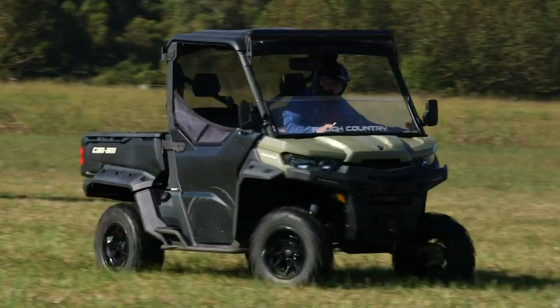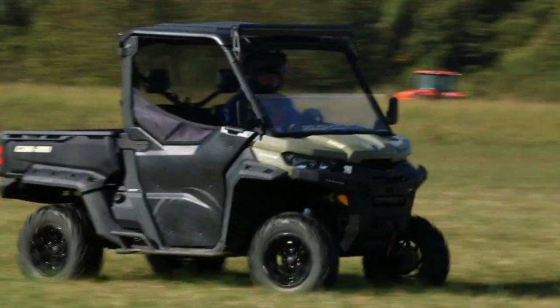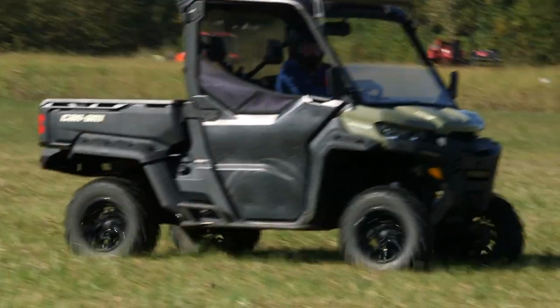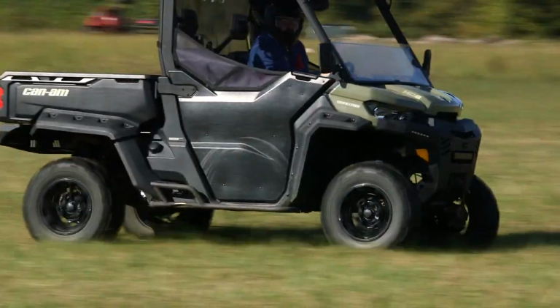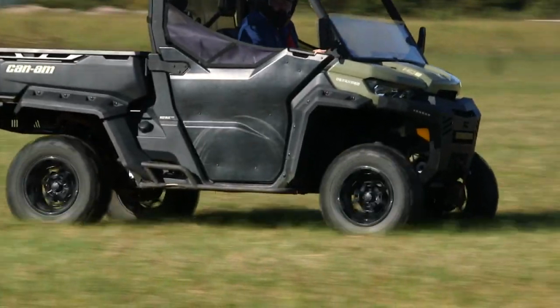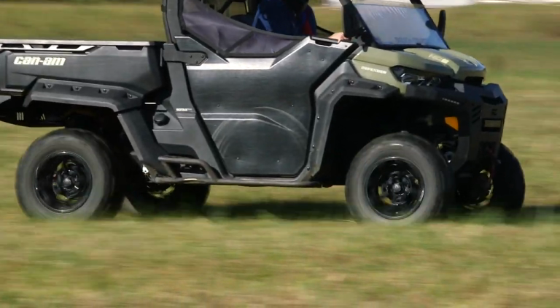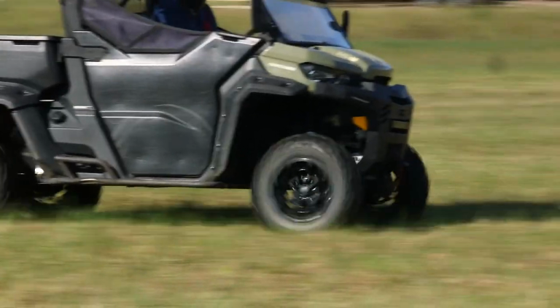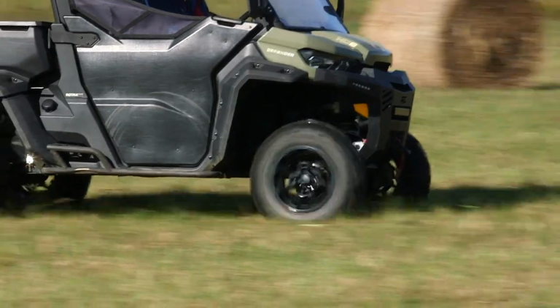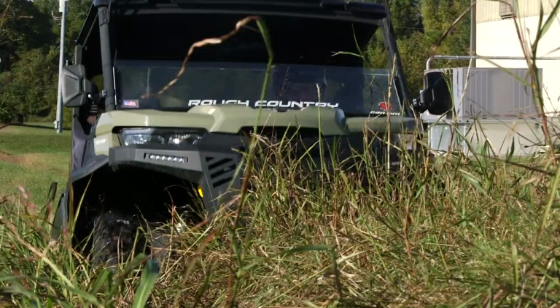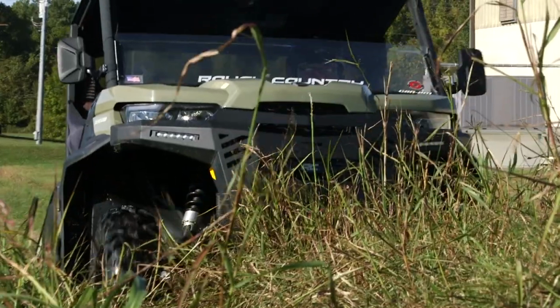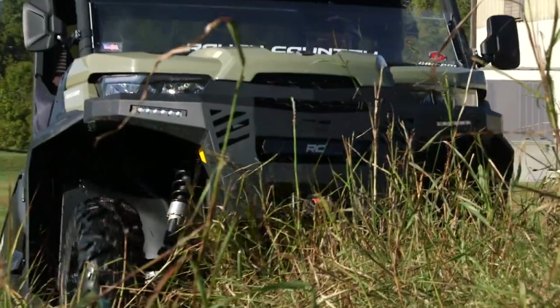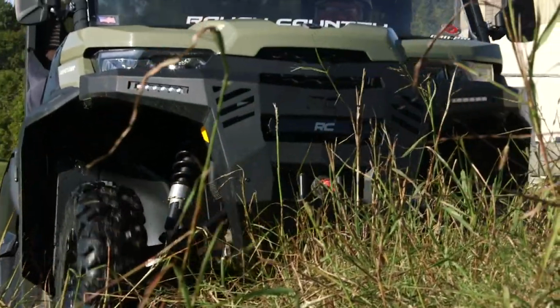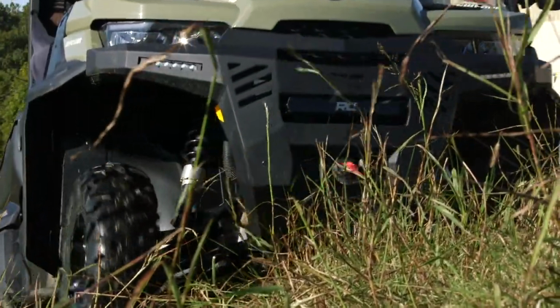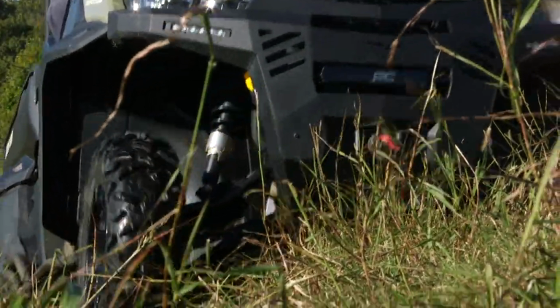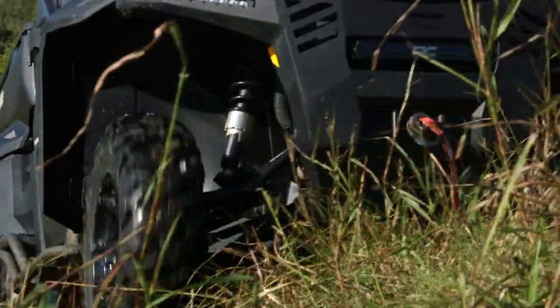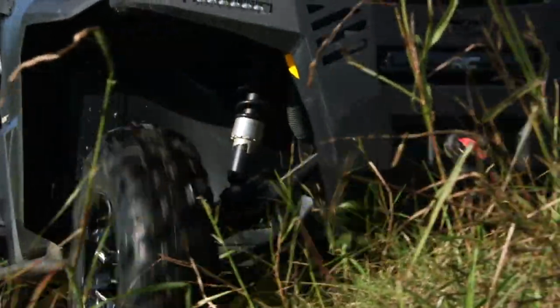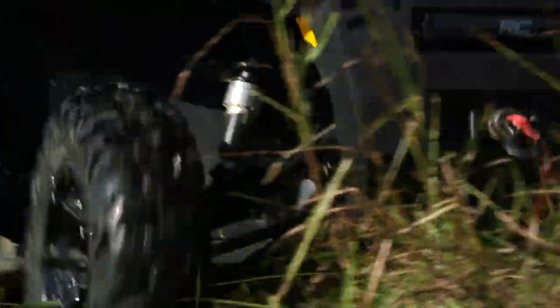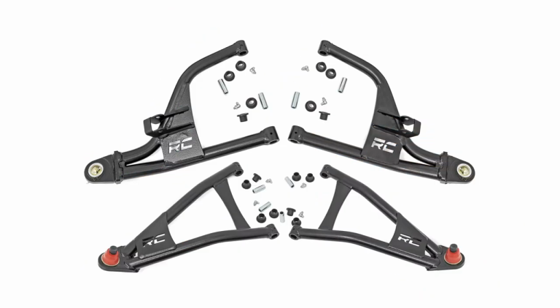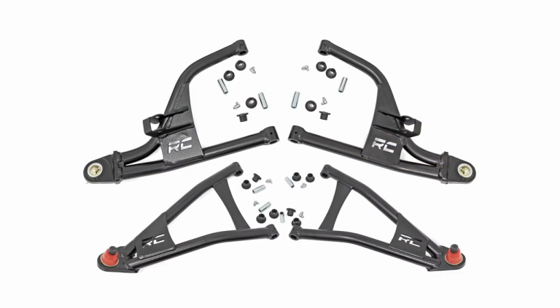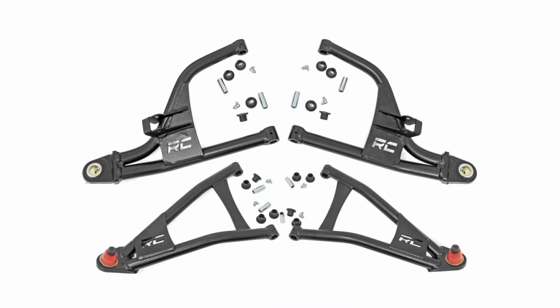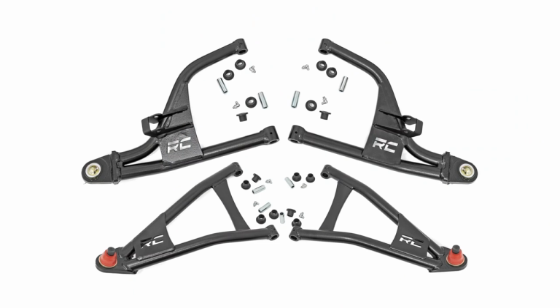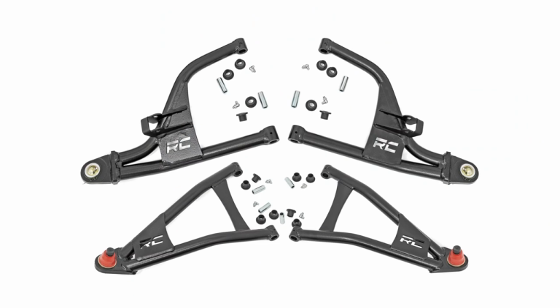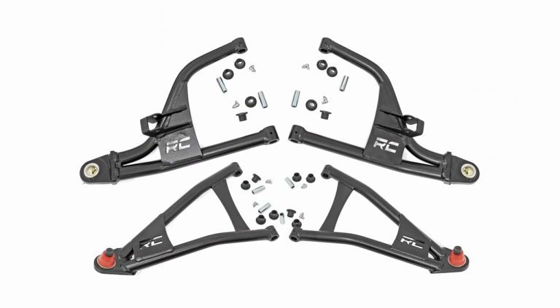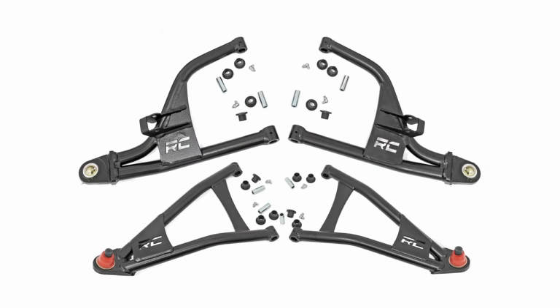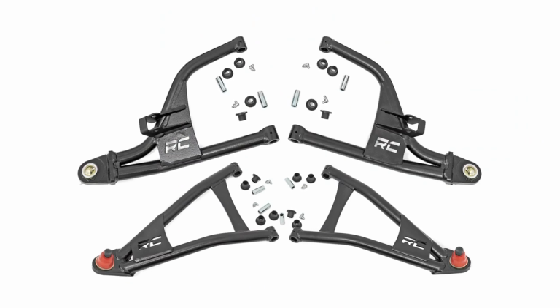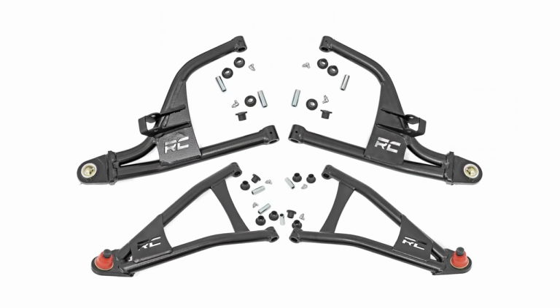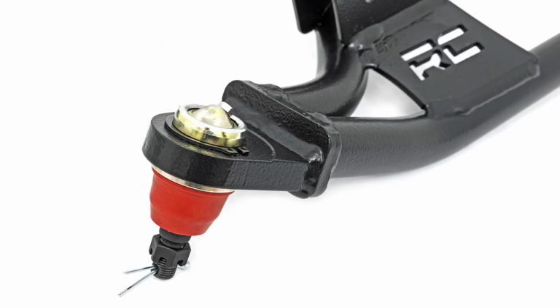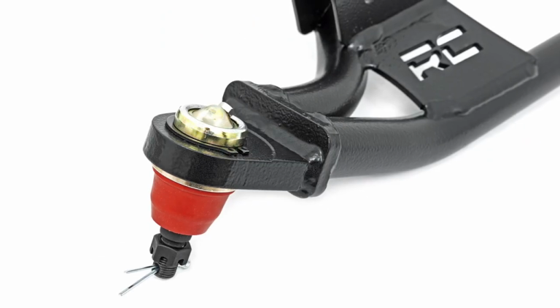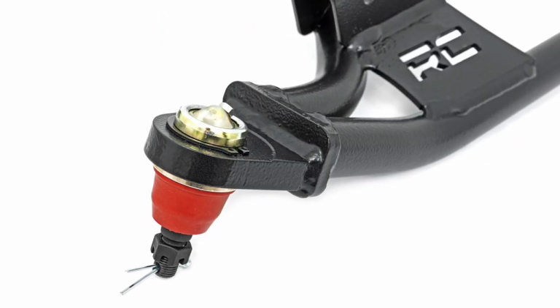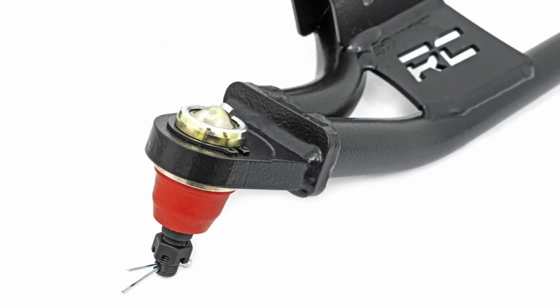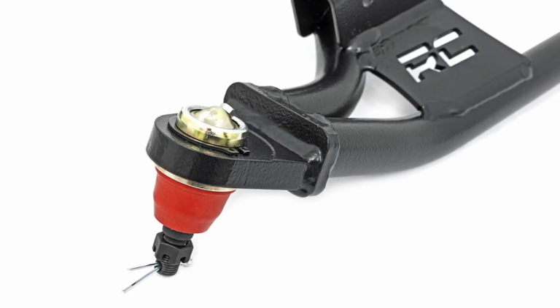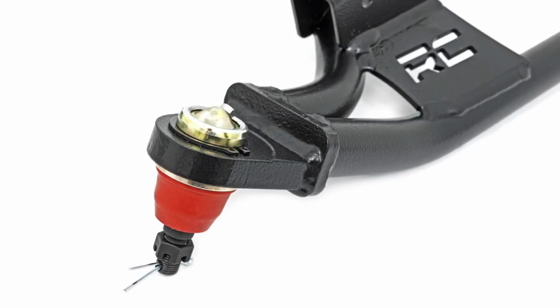They give an inch and a half of additional ground clearance and a 2-inch forward offset, providing you the ability to run 30-inch tires at stock height. This kit includes Rough Country's greasable ball joints, bushings, and sleeves, making sure your install is easy and efficient.